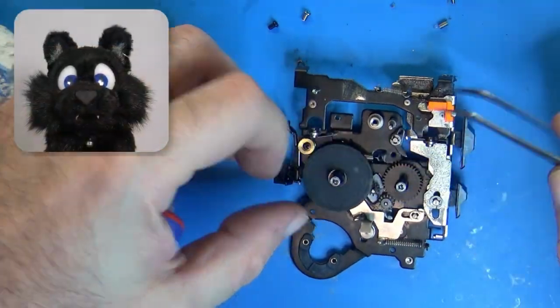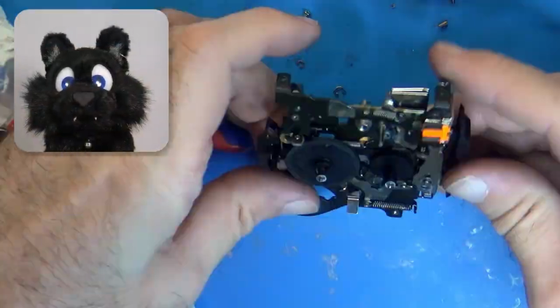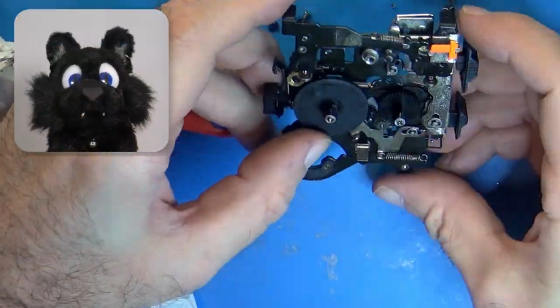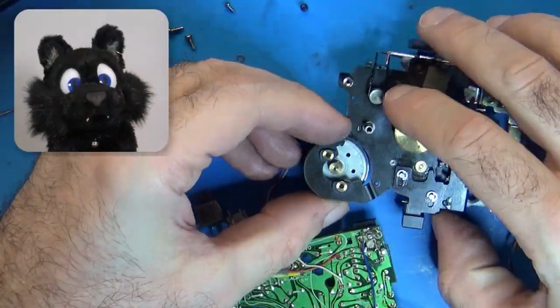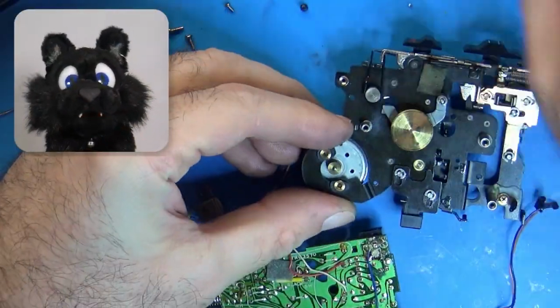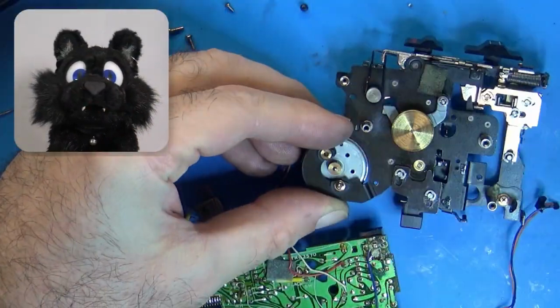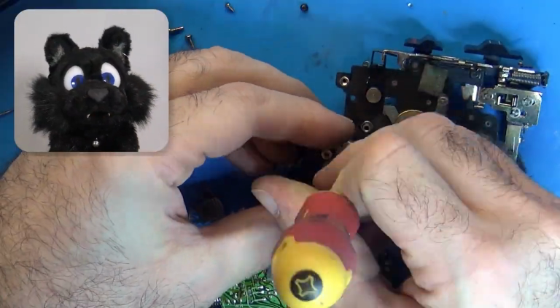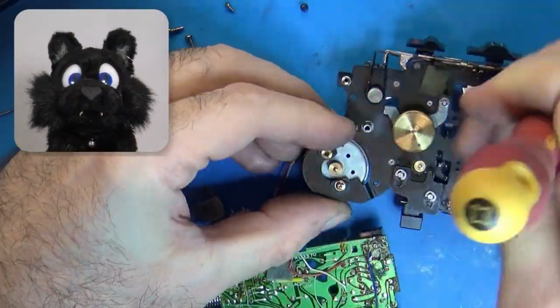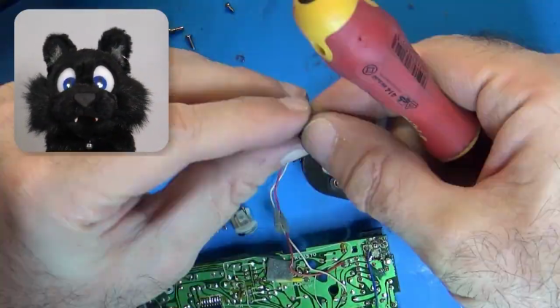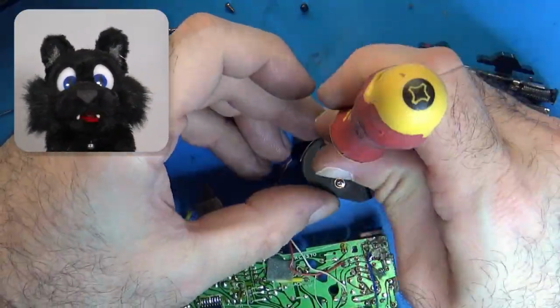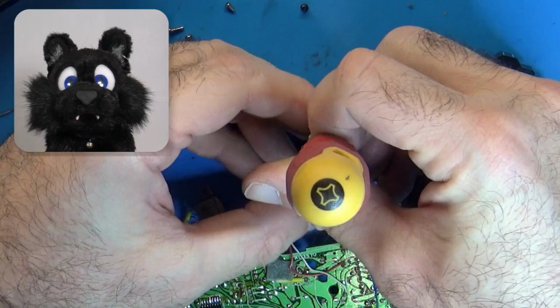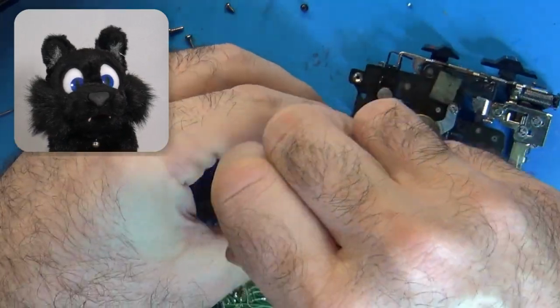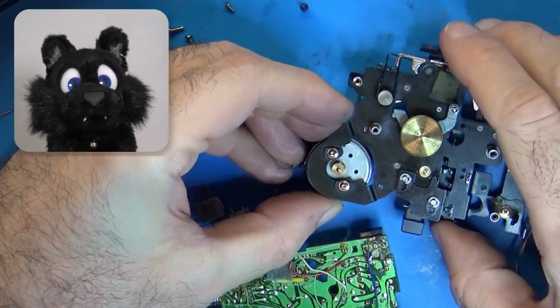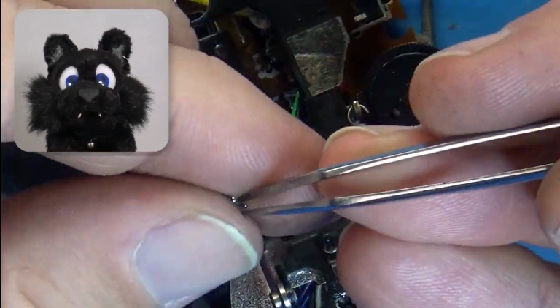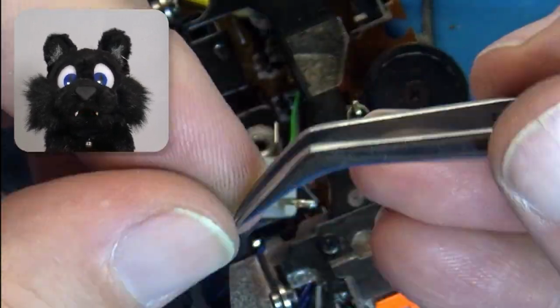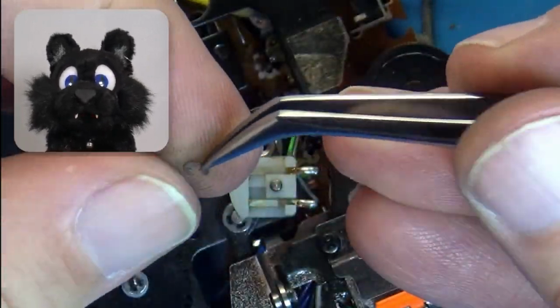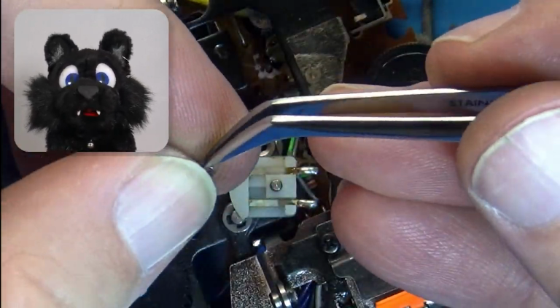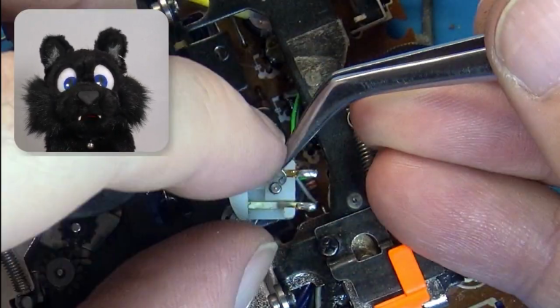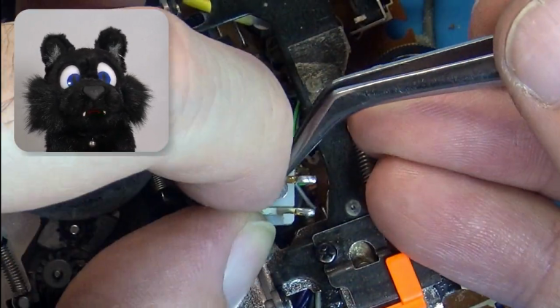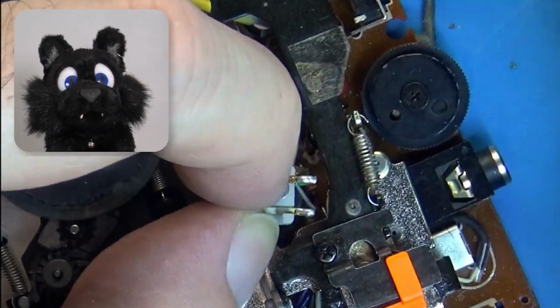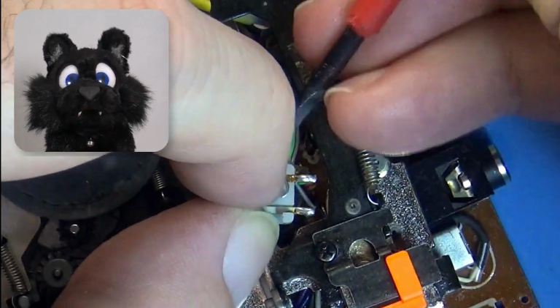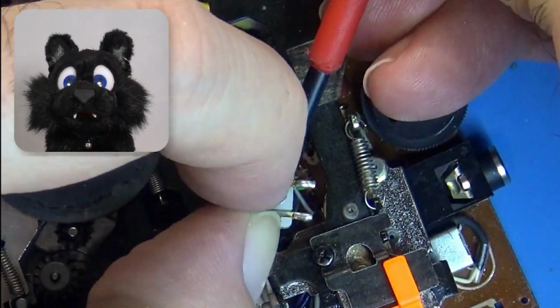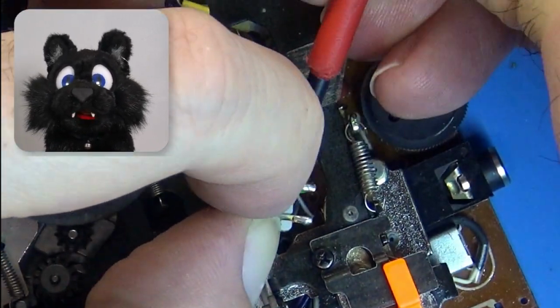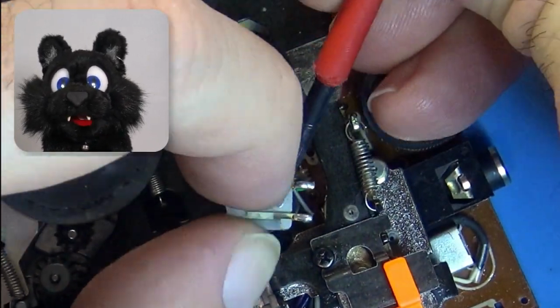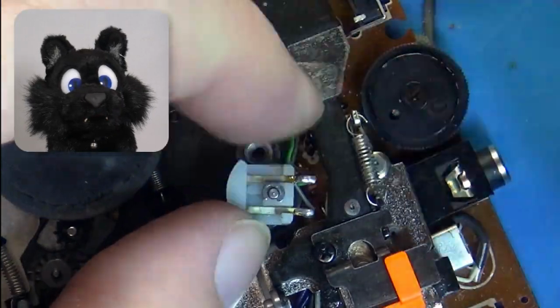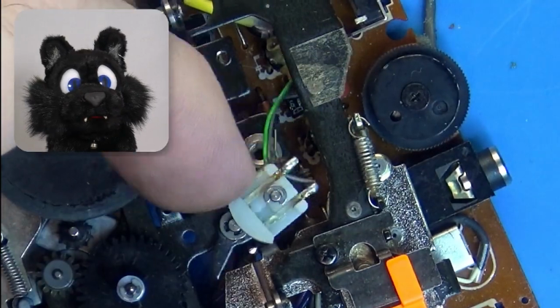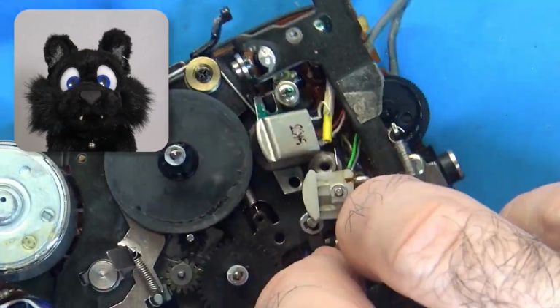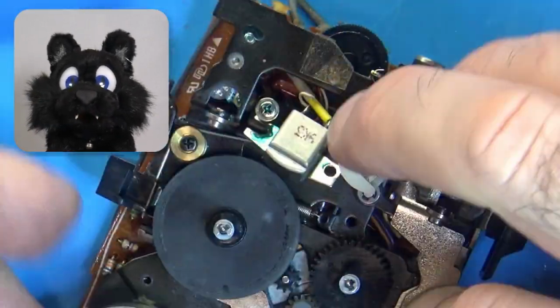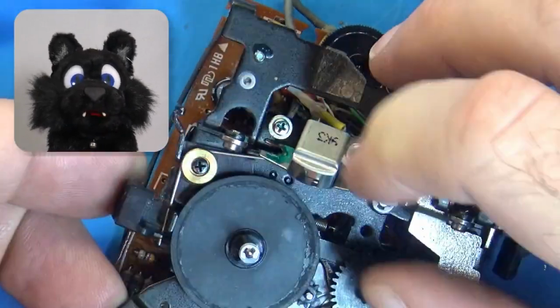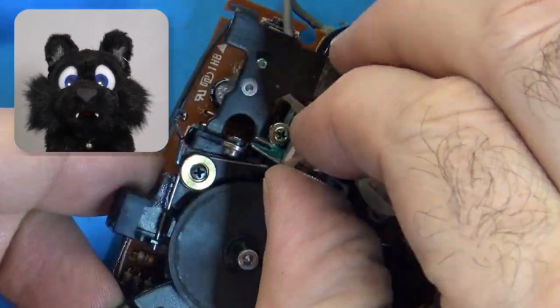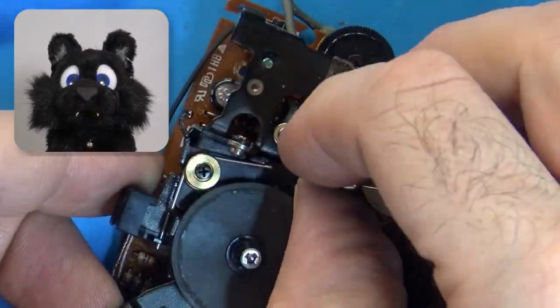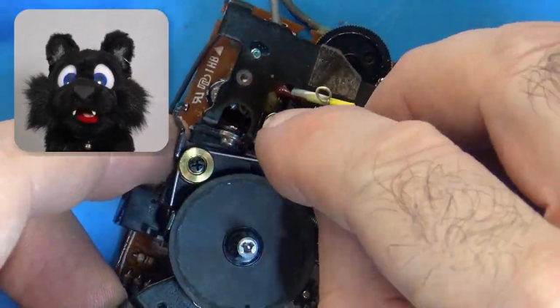The belt finally arrived, but it was a smidge too long. I had to settle for one of my stash that just barely clears the mounting studs, as I didn't want to order or wait for another package.